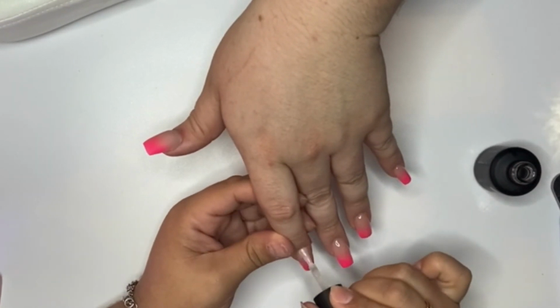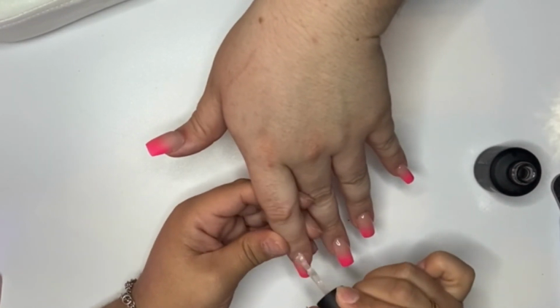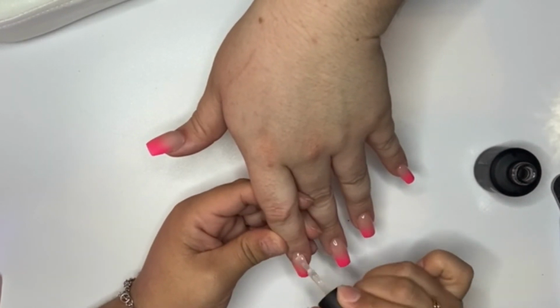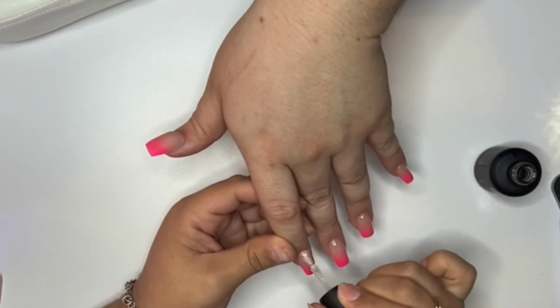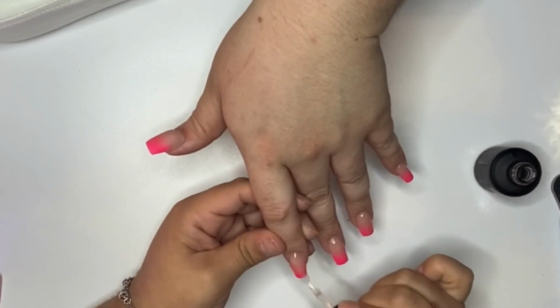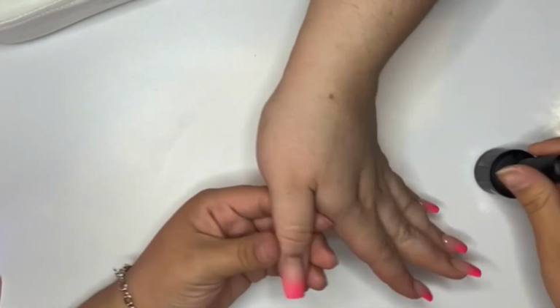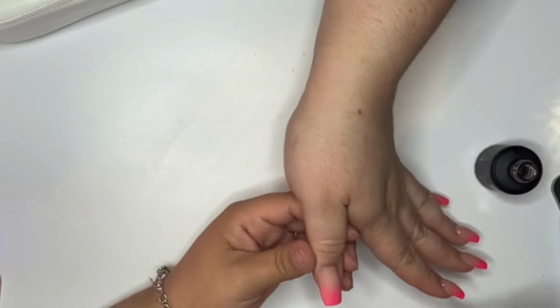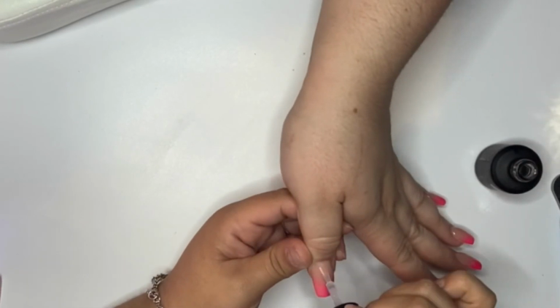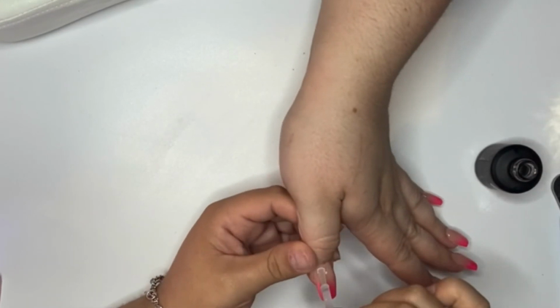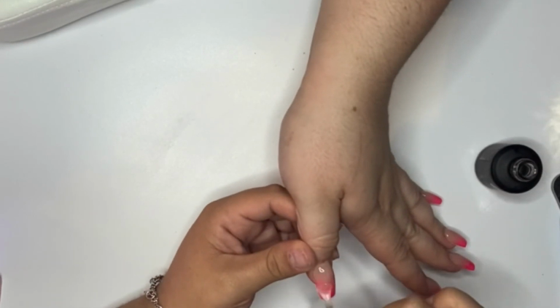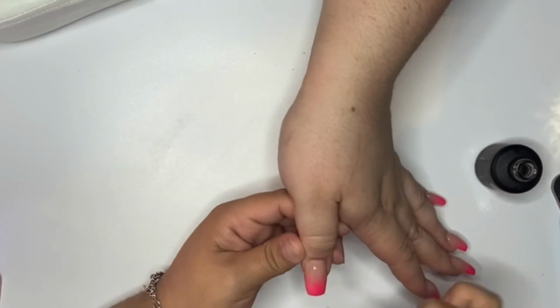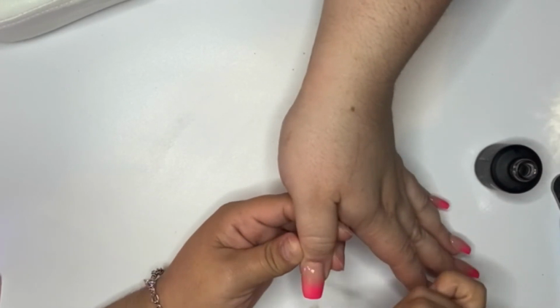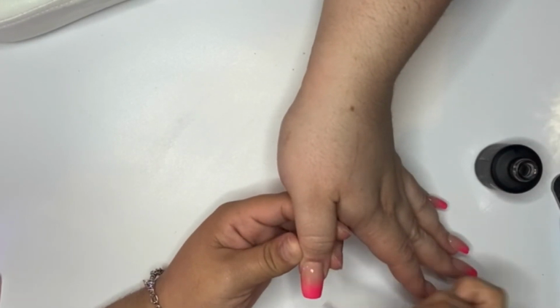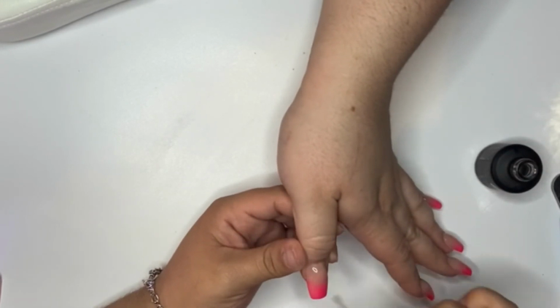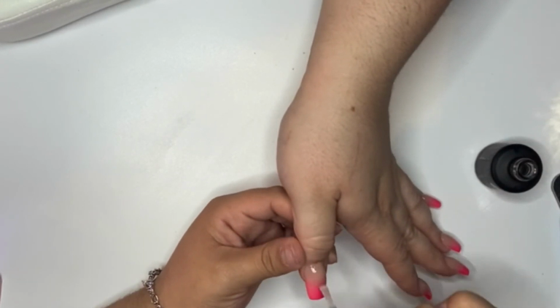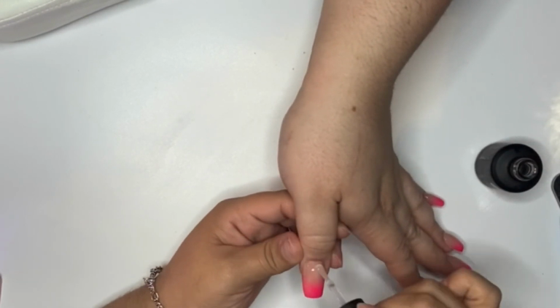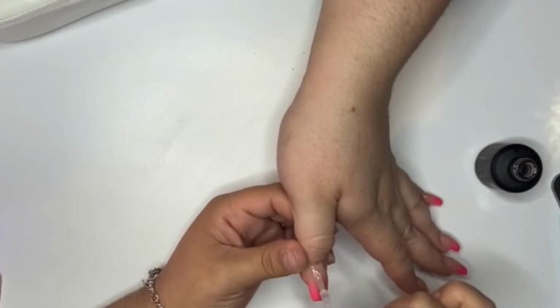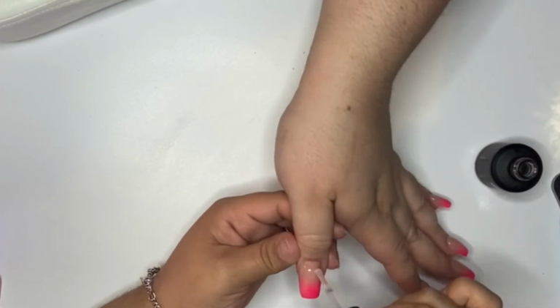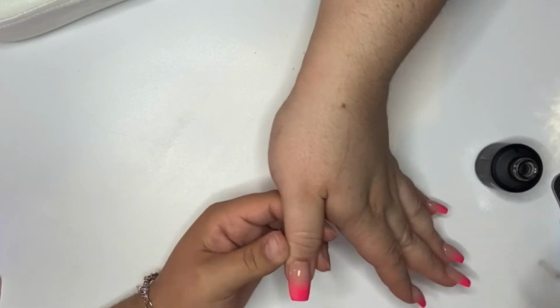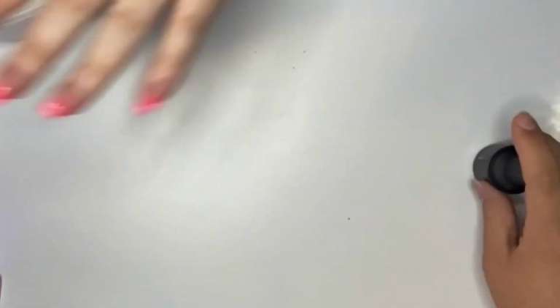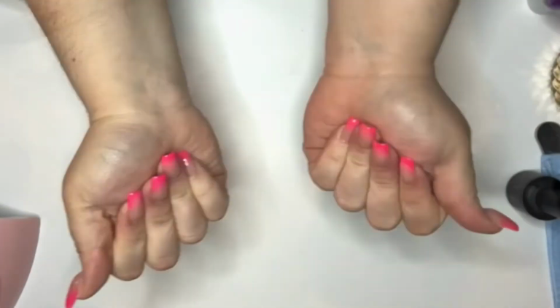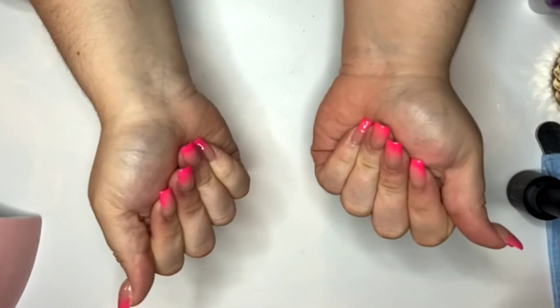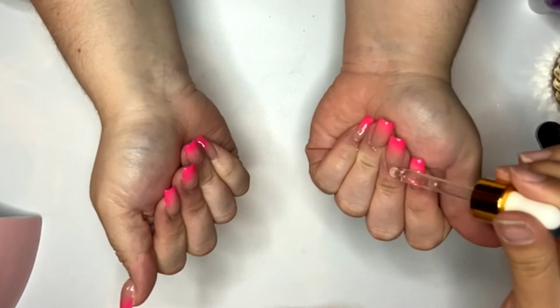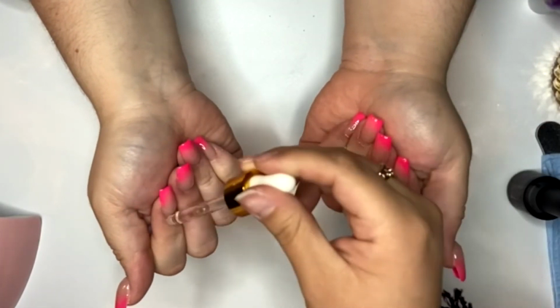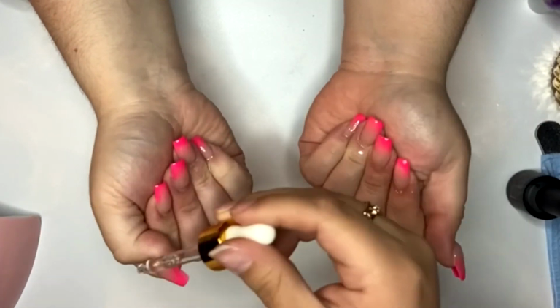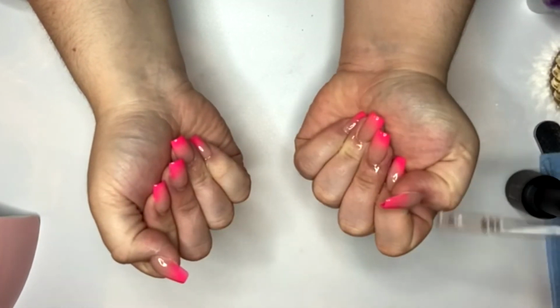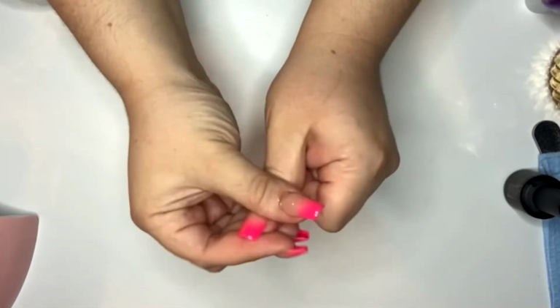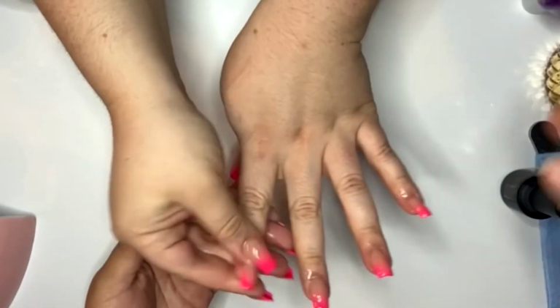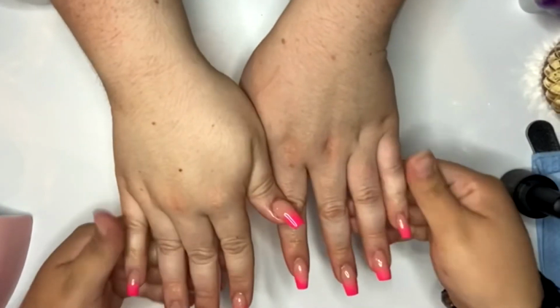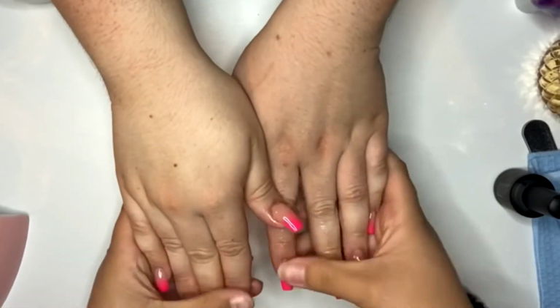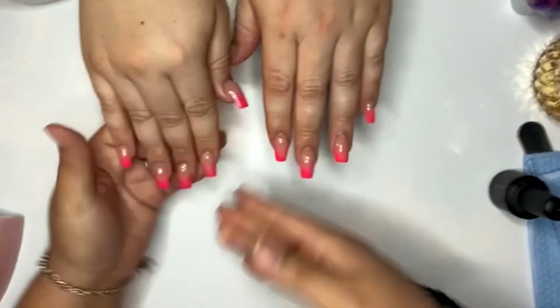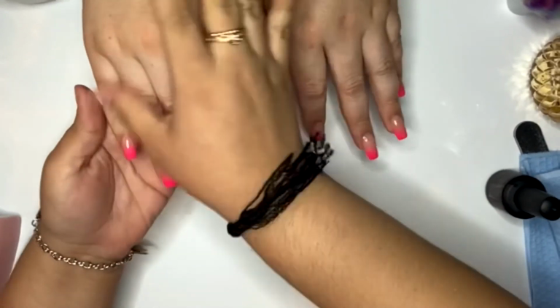After this, I will be going in with some cuticle oil and then the nails will be completed. Thank you guys so much for watching — I really appreciate it. Don't forget to like, comment, subscribe, and share, and I'll see you in the next one. Bye!